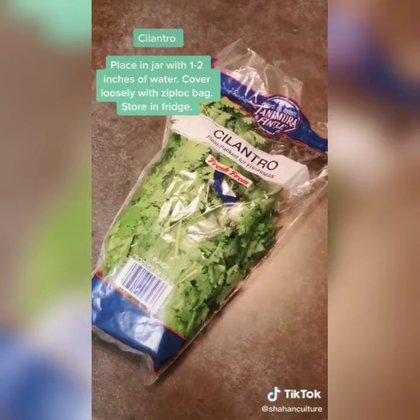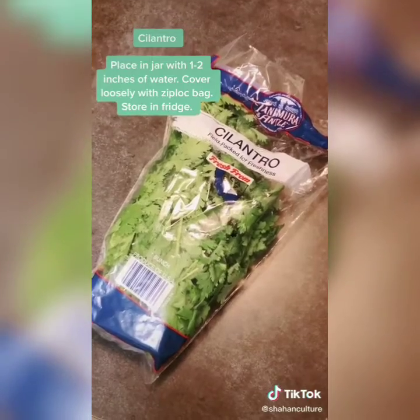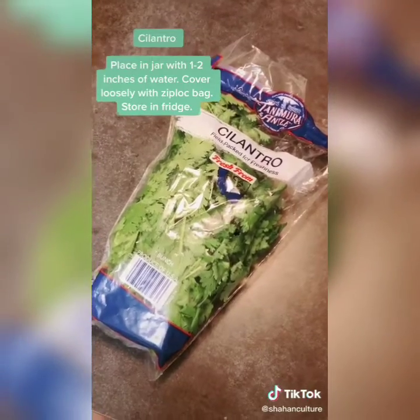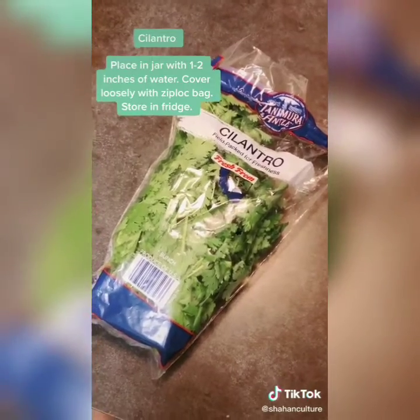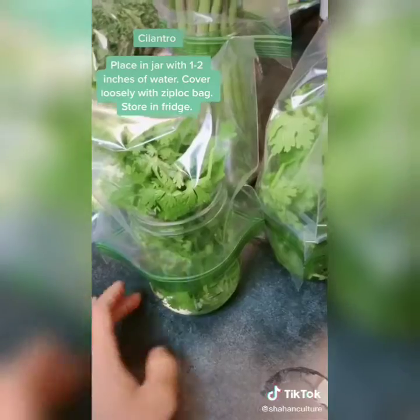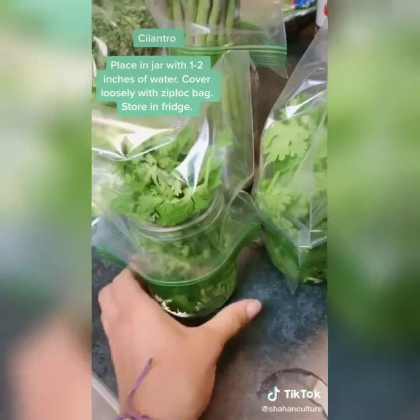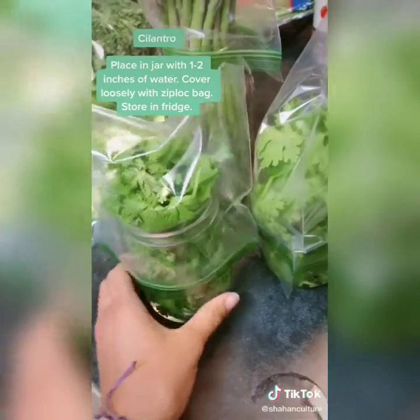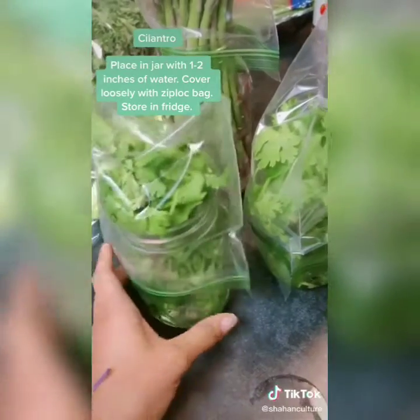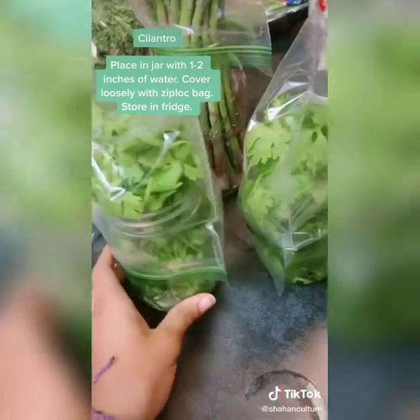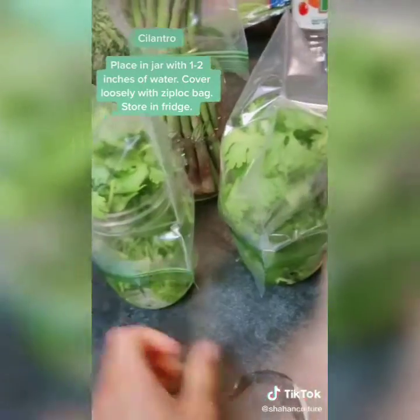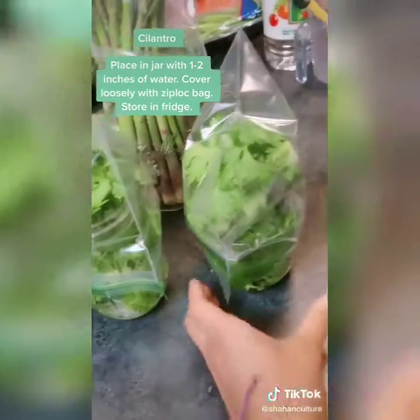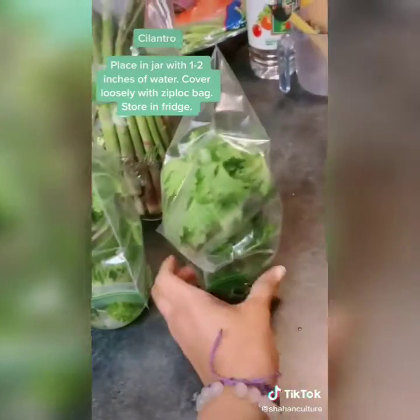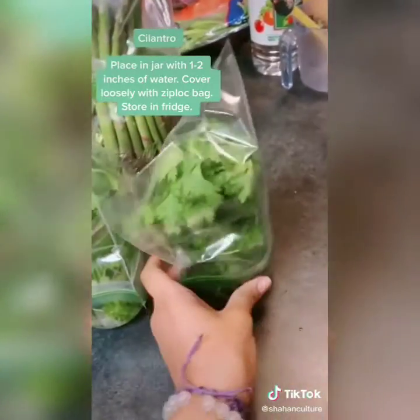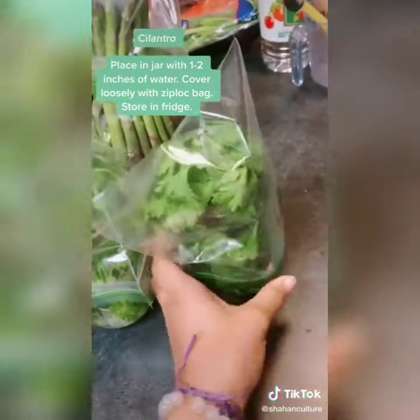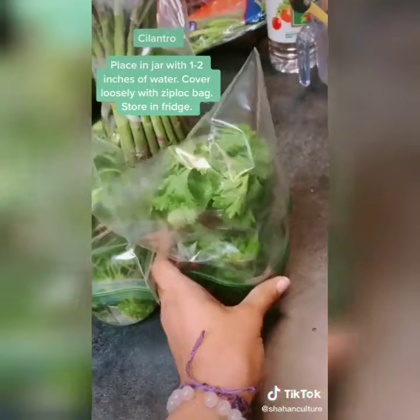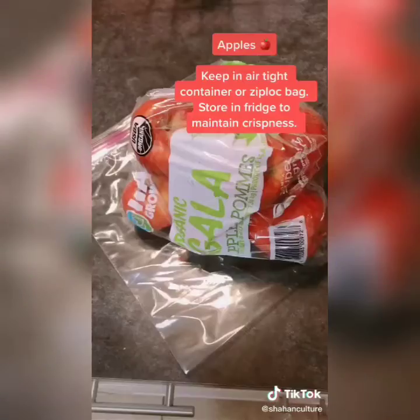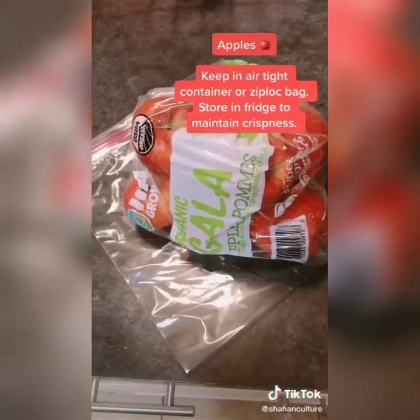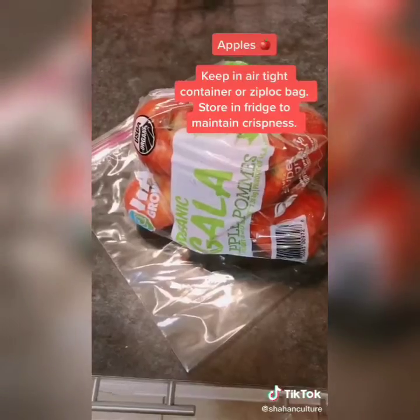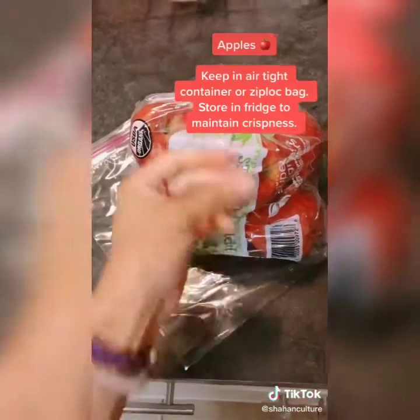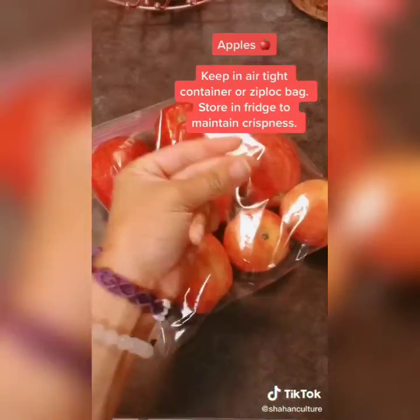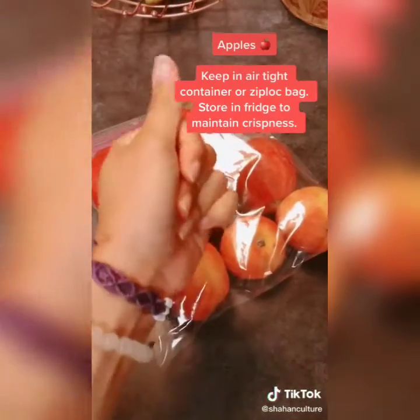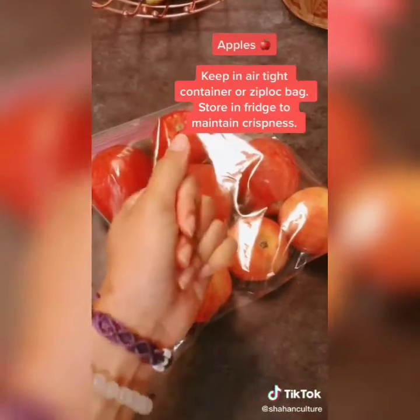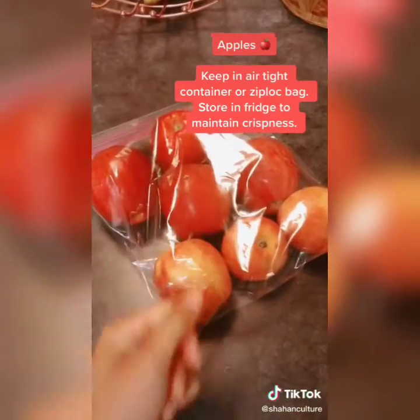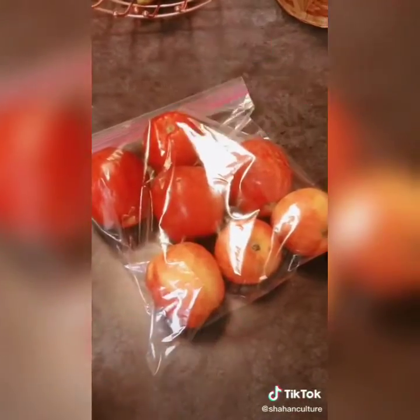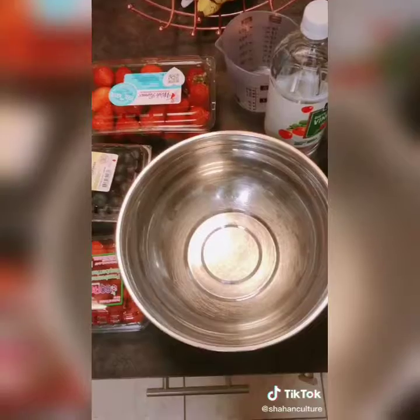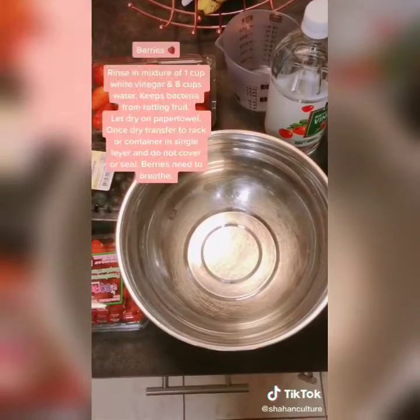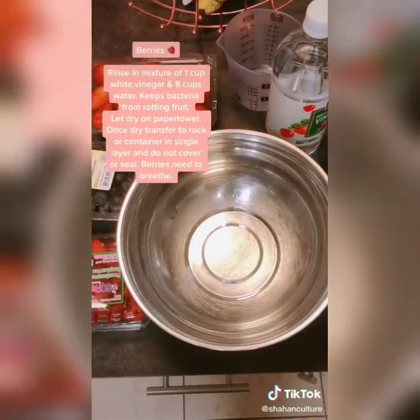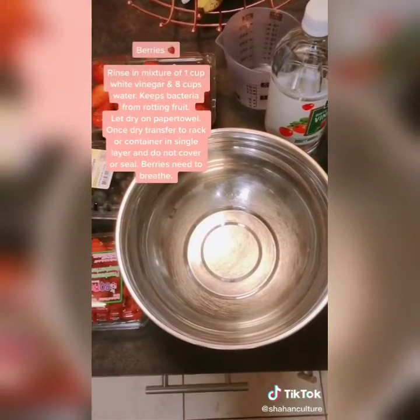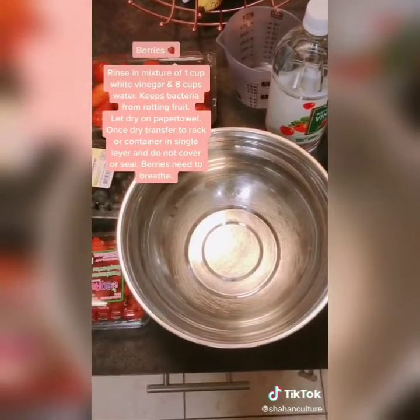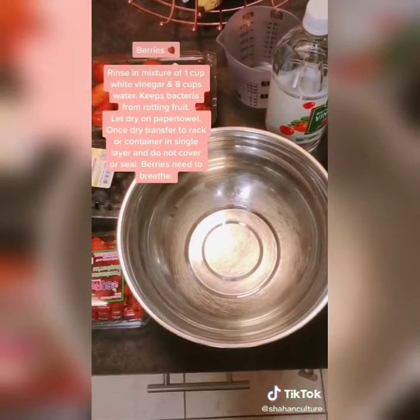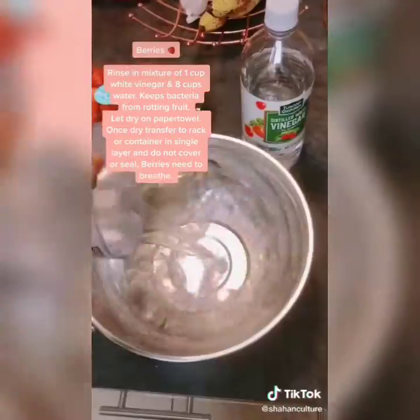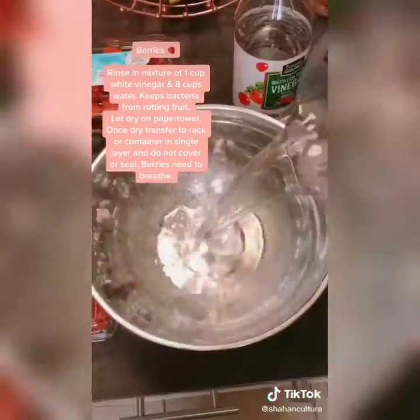For cilantro, same thing — place in a jar with a few inches of water and cover lightly with a zip-lock bag. Apples should be kept in an airtight container in the fridge.